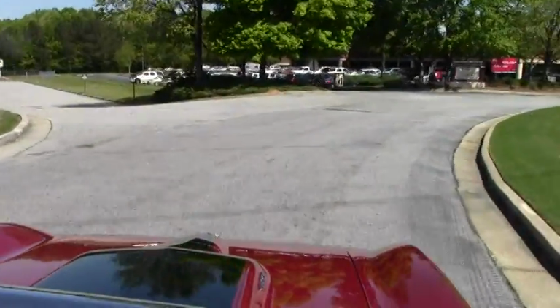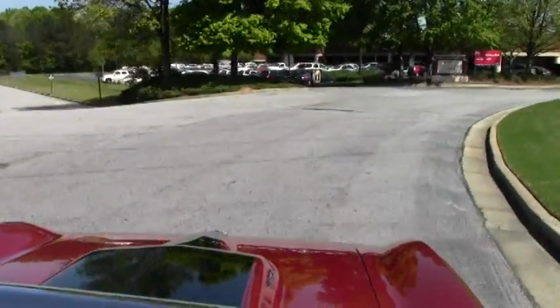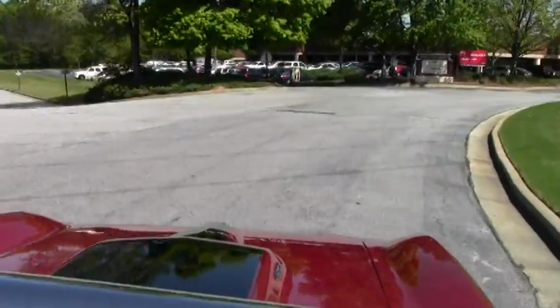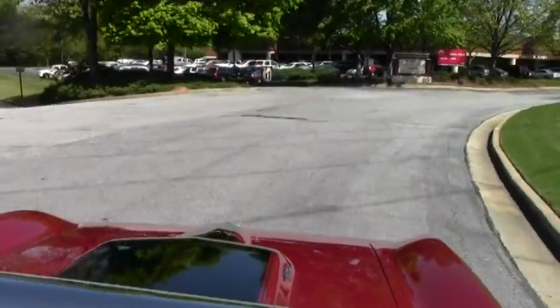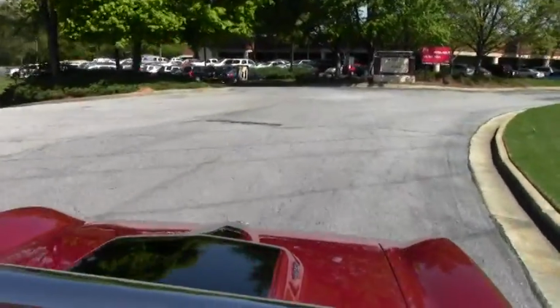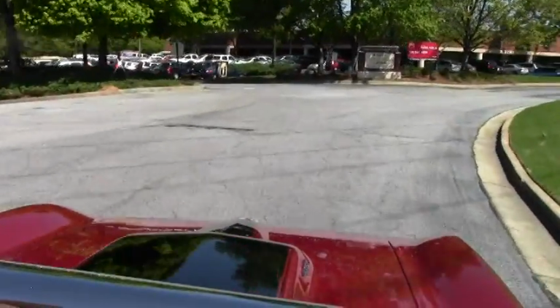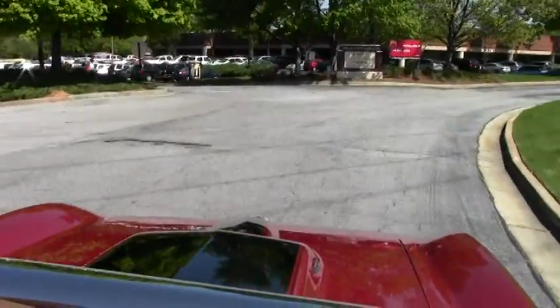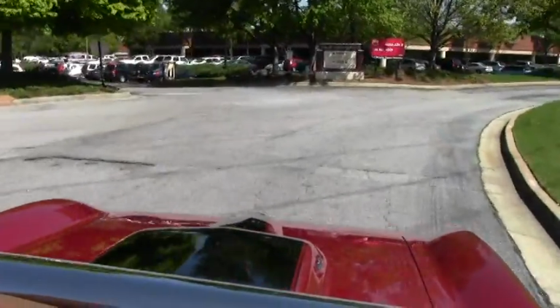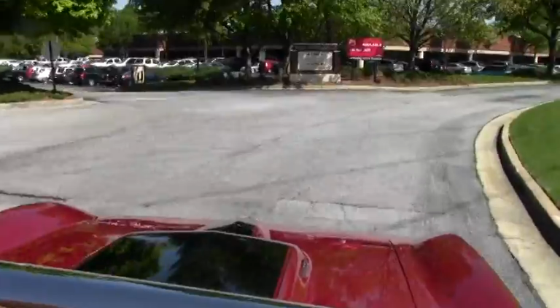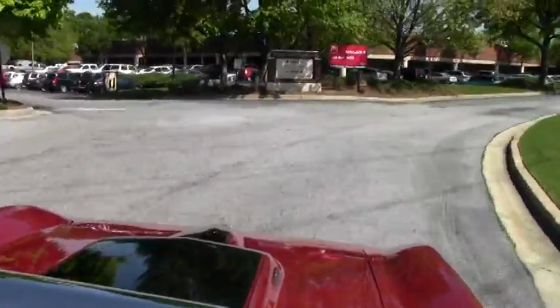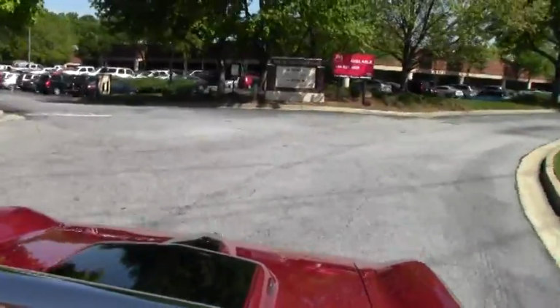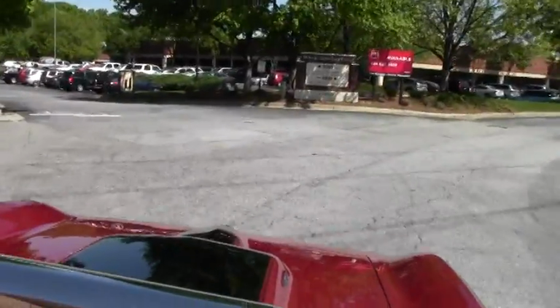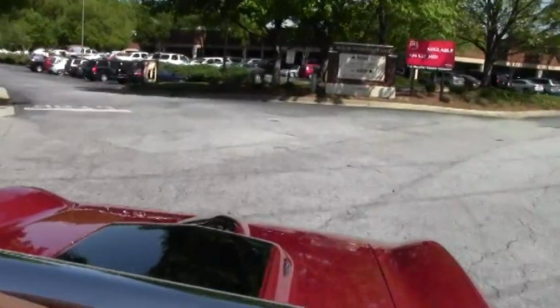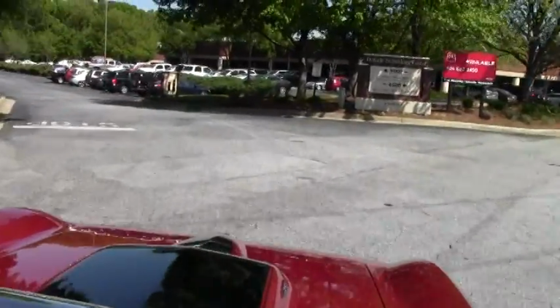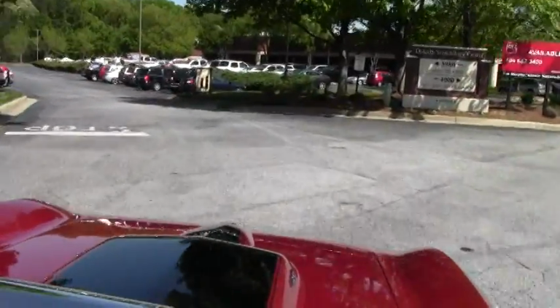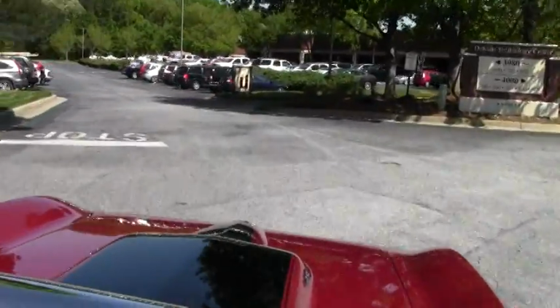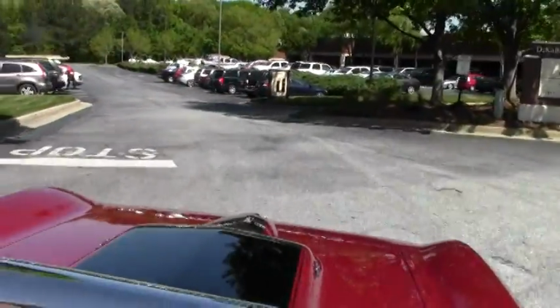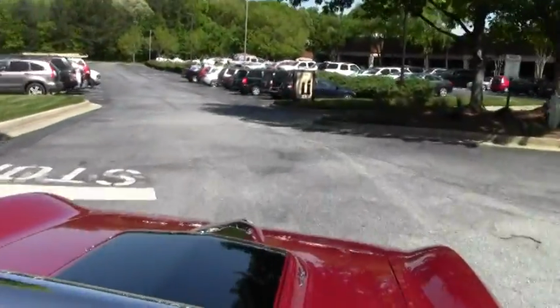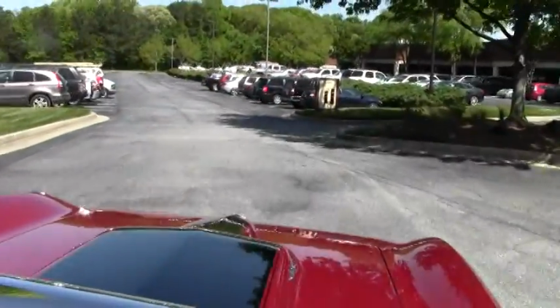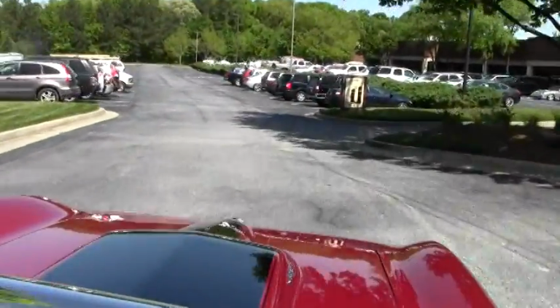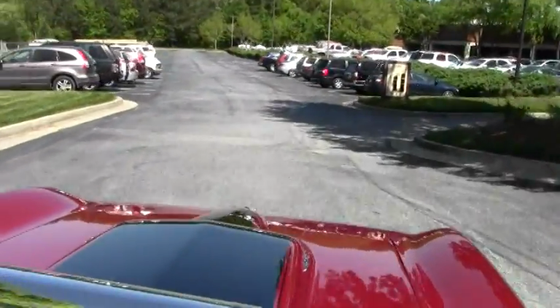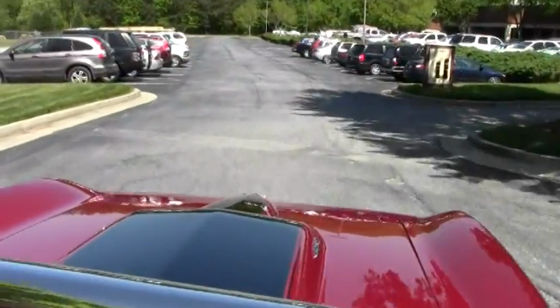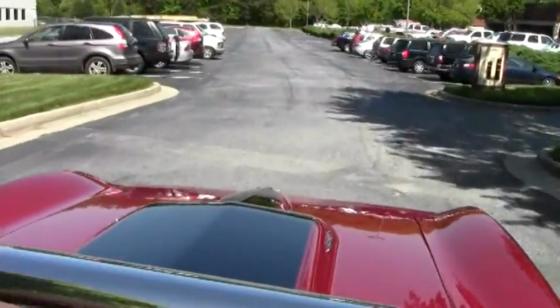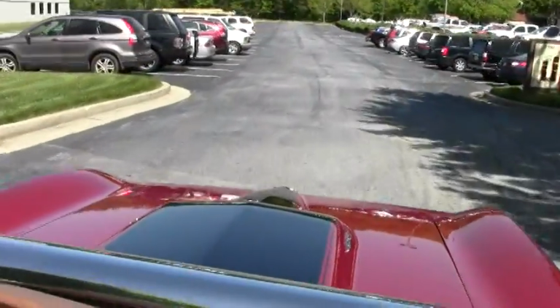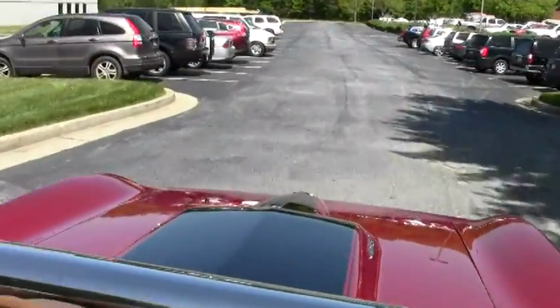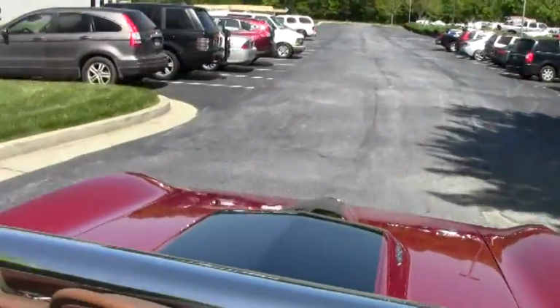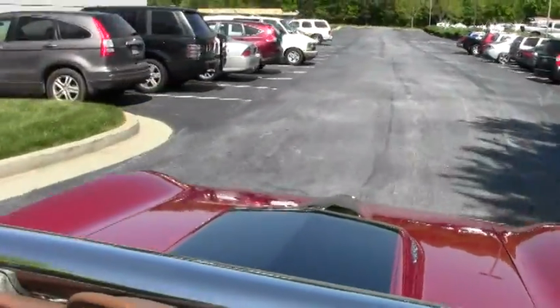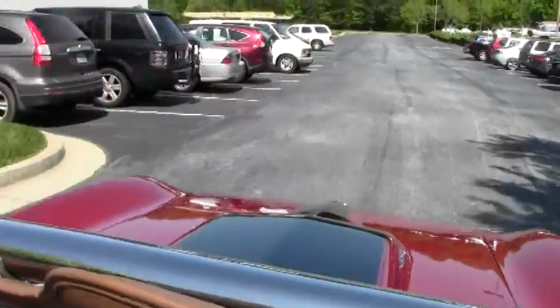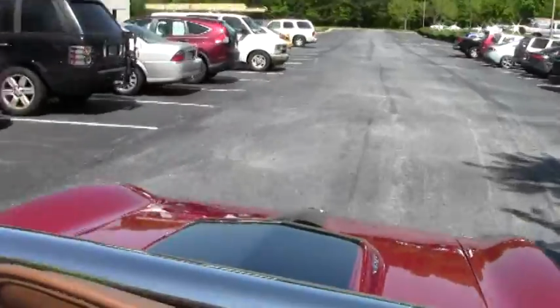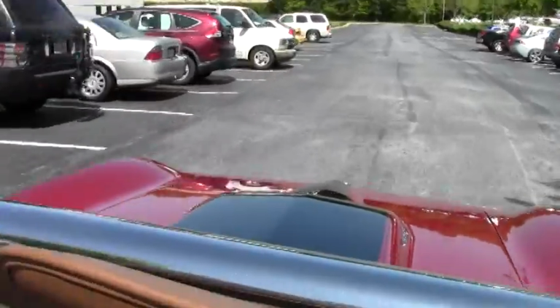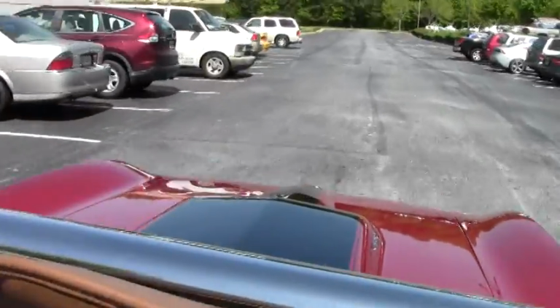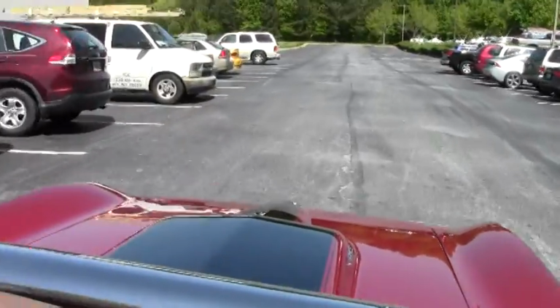If you're looking for a top shelf restoration, beautiful drive in 1967 big block car — boy, please give this one a look.